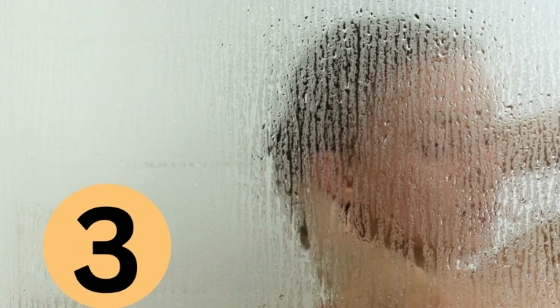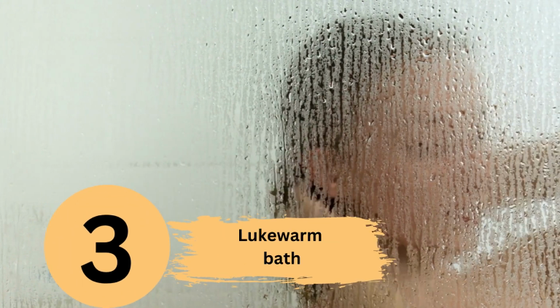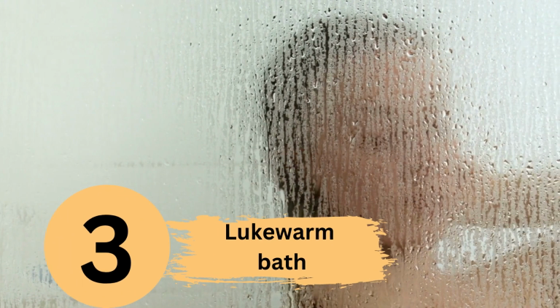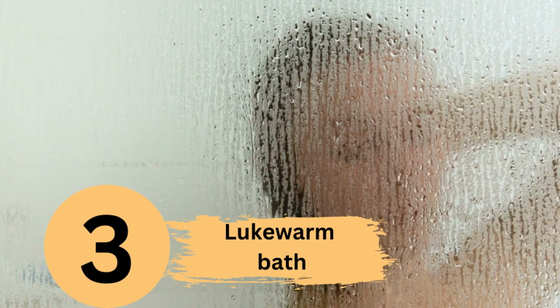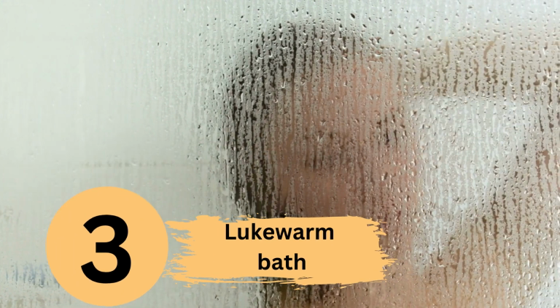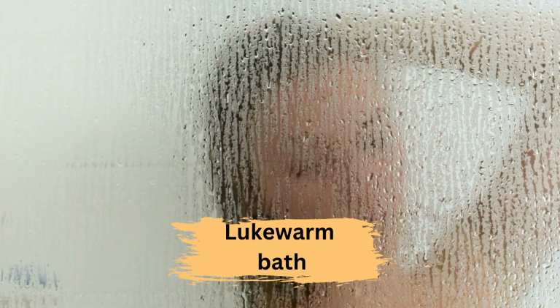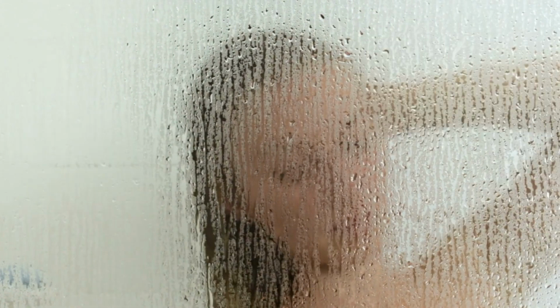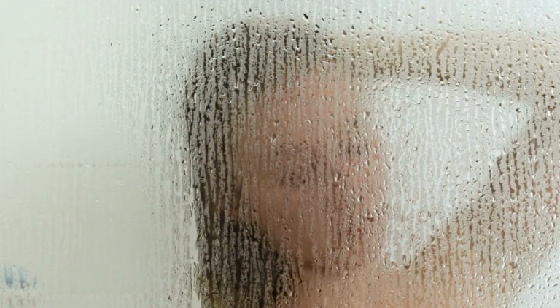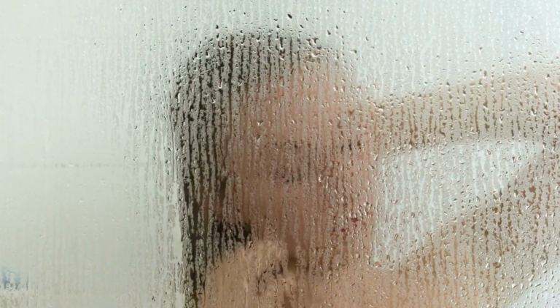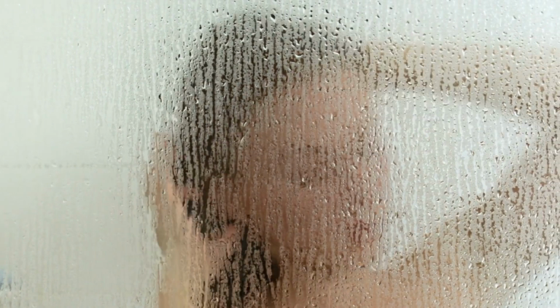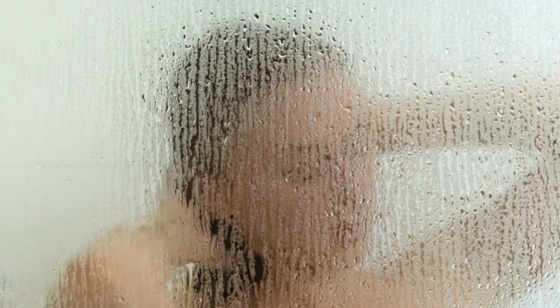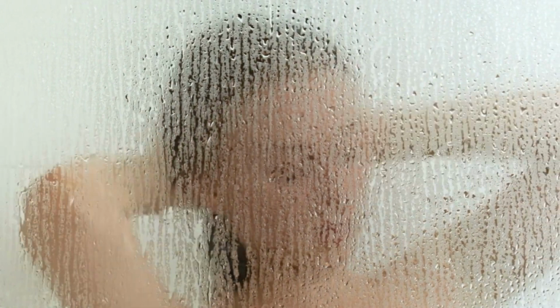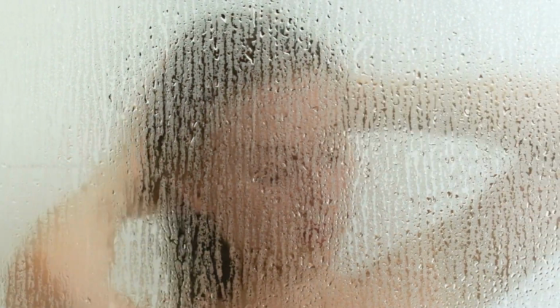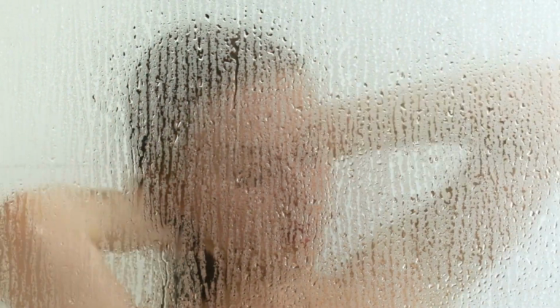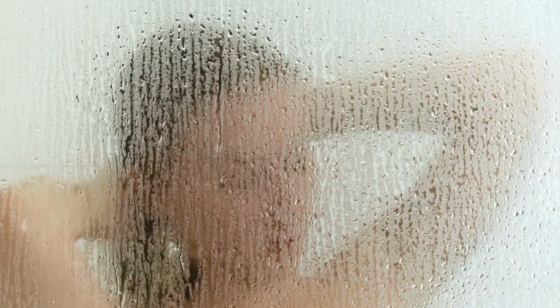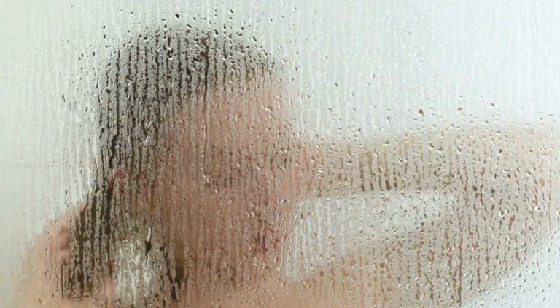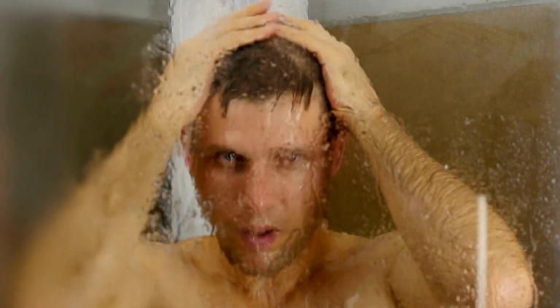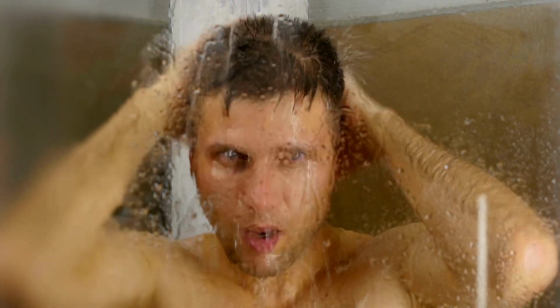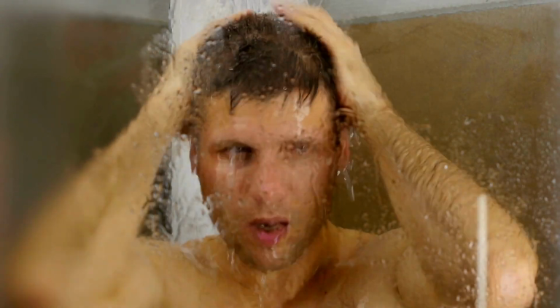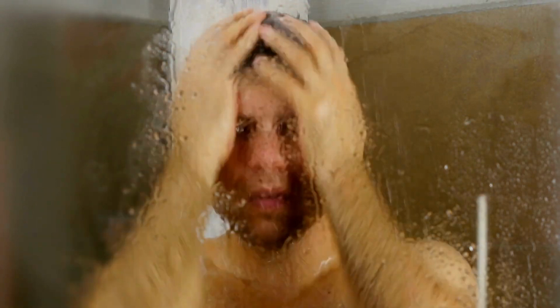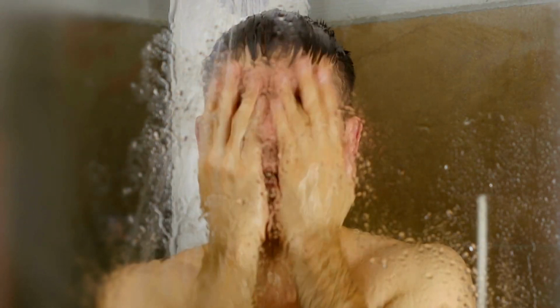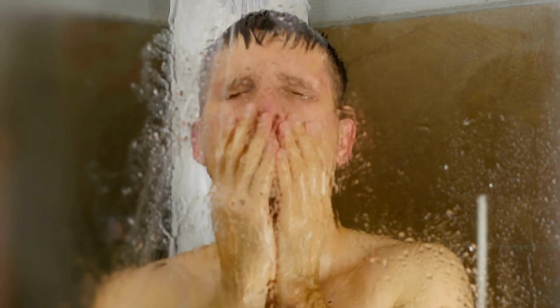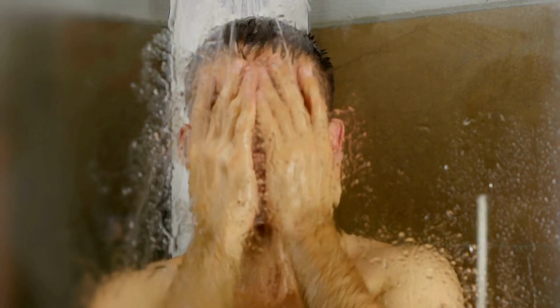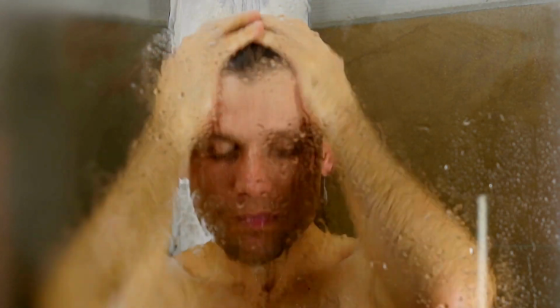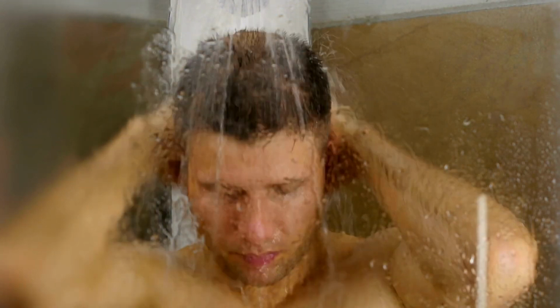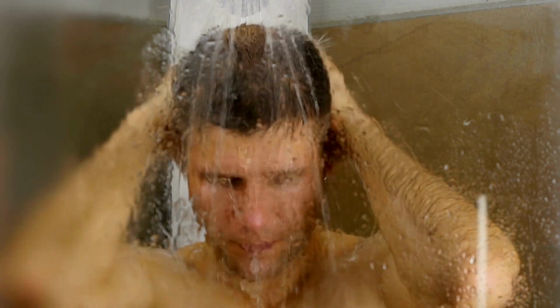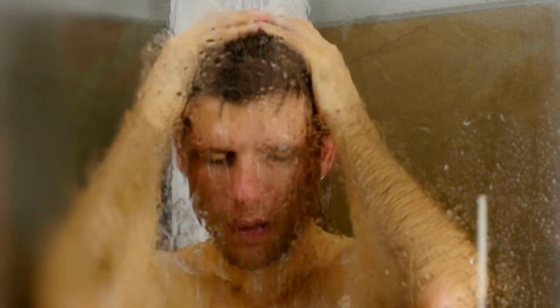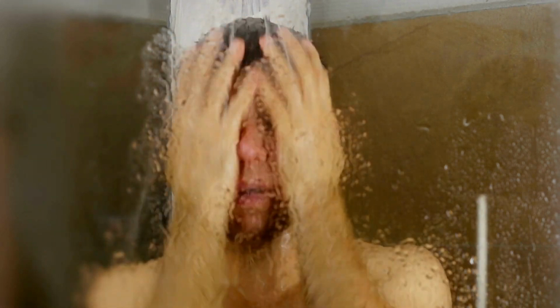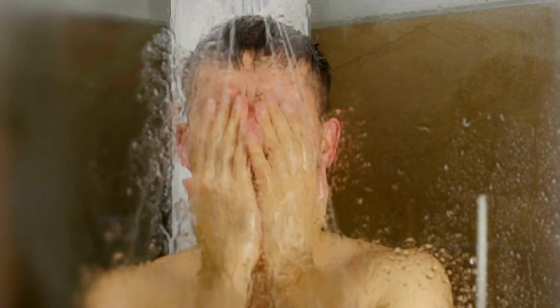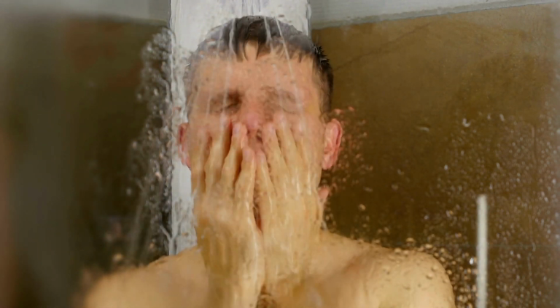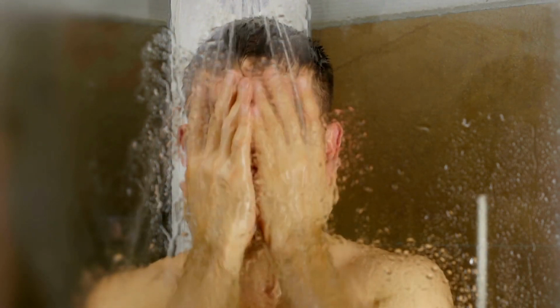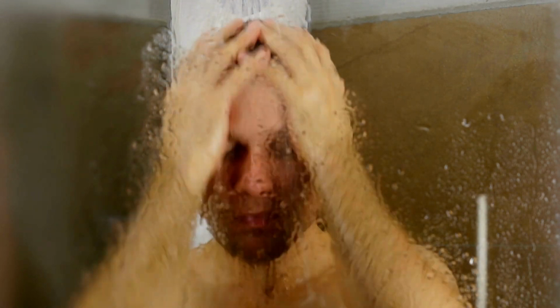Third, take lukewarm baths. Hot showers and baths can dry out your skin, making eczema symptoms worse. Instead, take lukewarm baths and showers and limit your time in the water to 5 to 10 minutes.